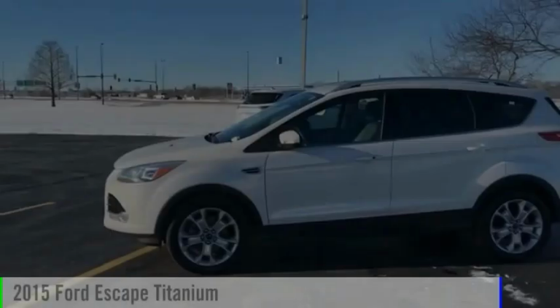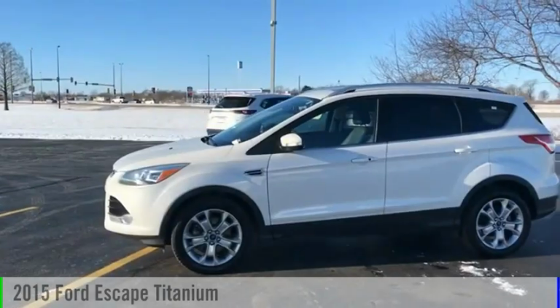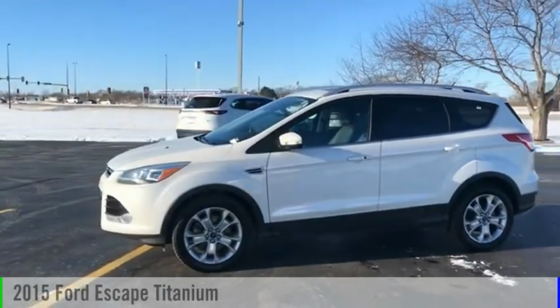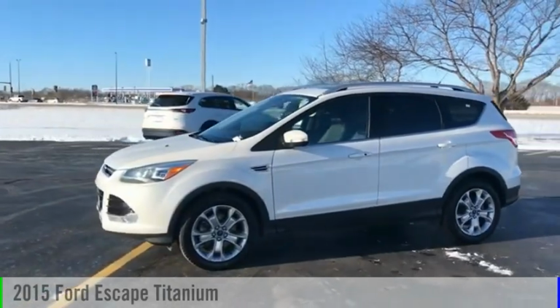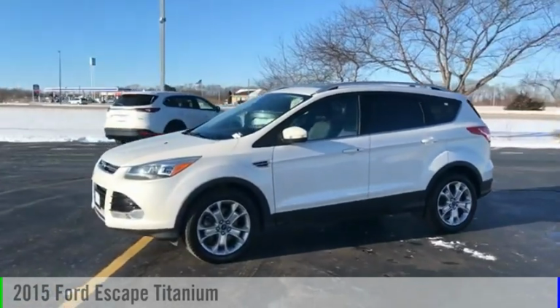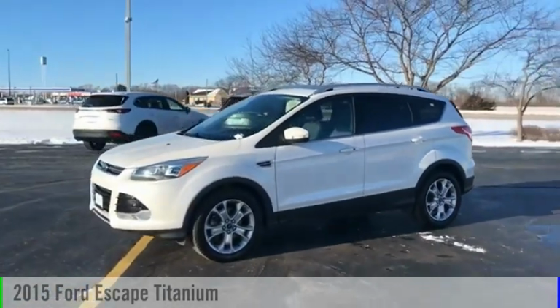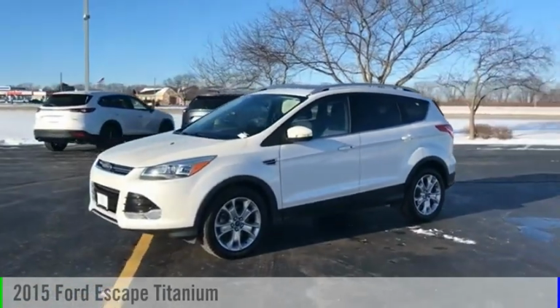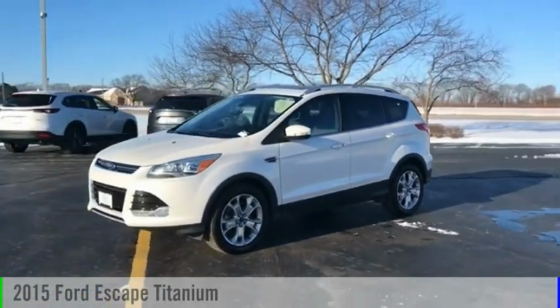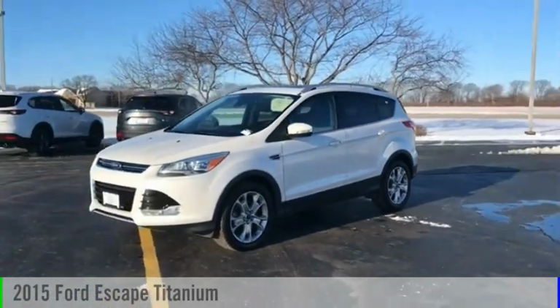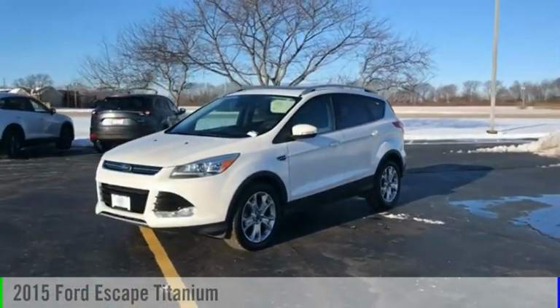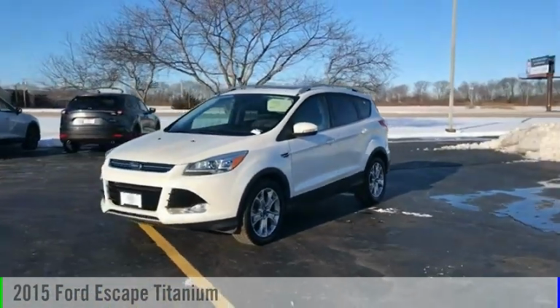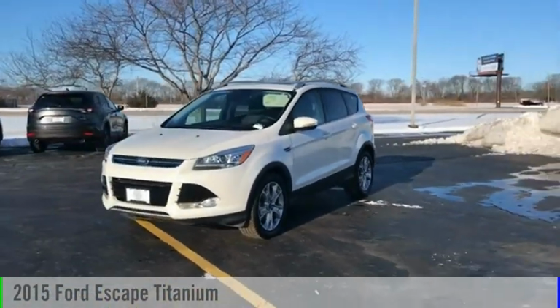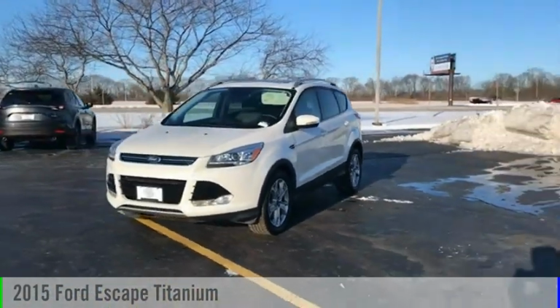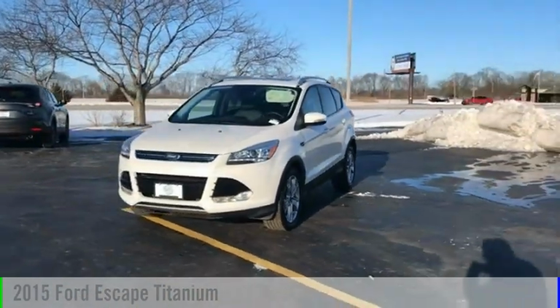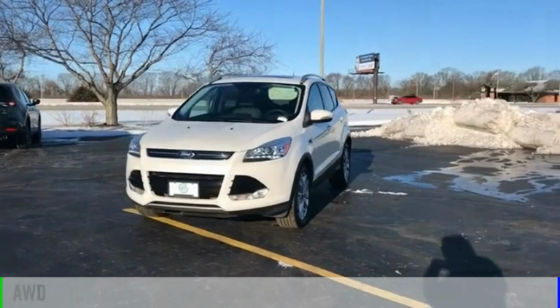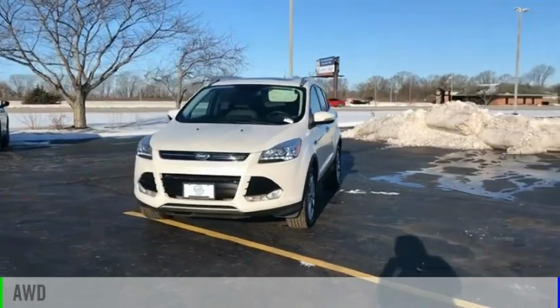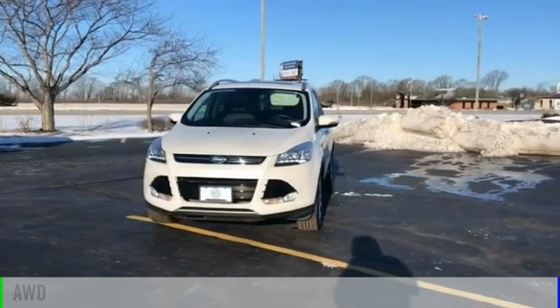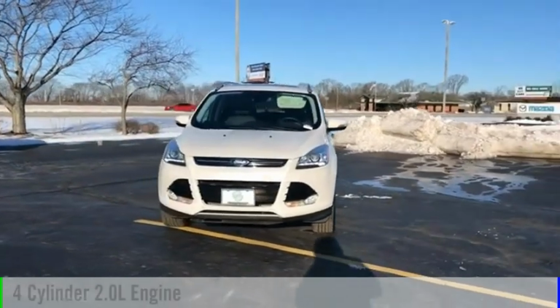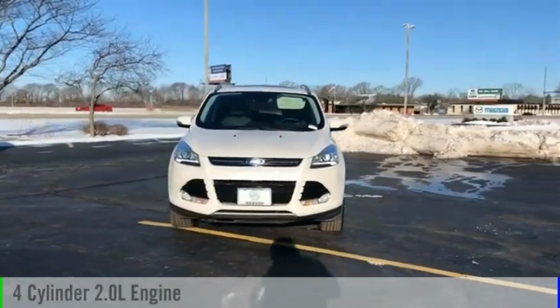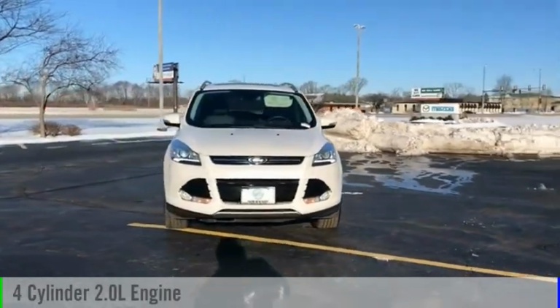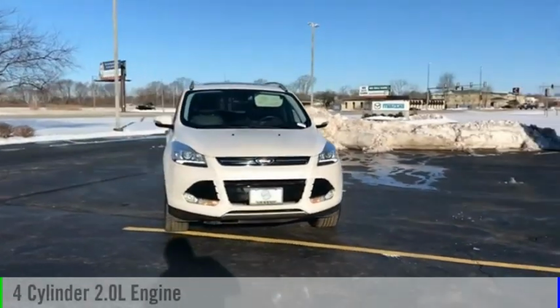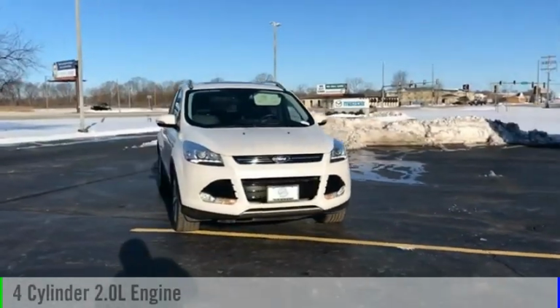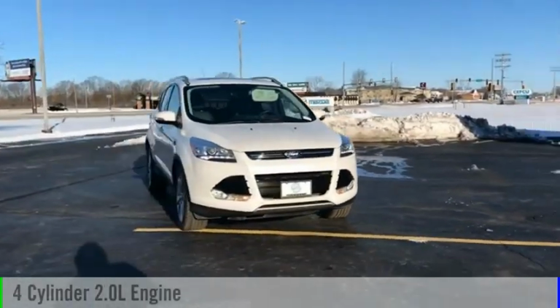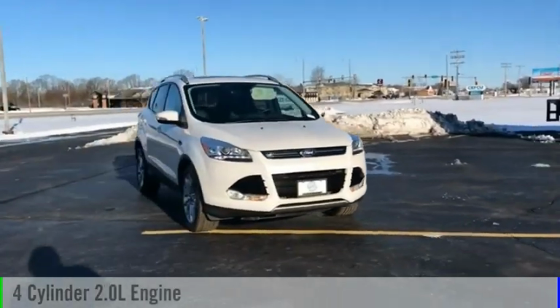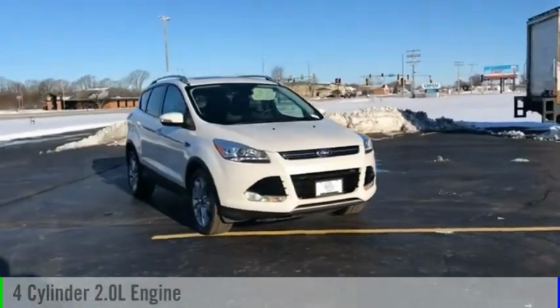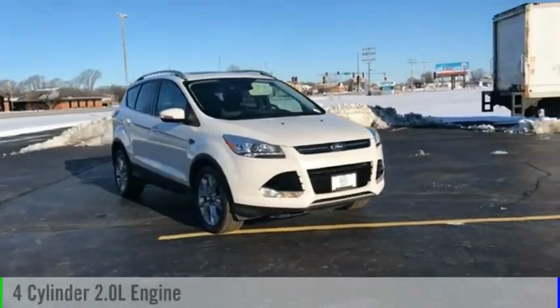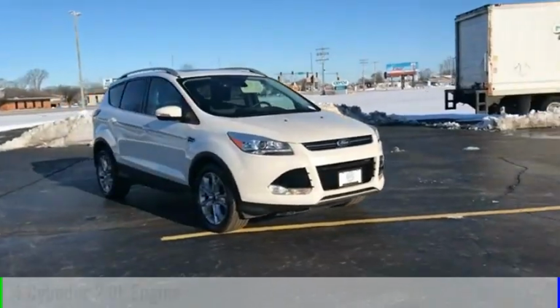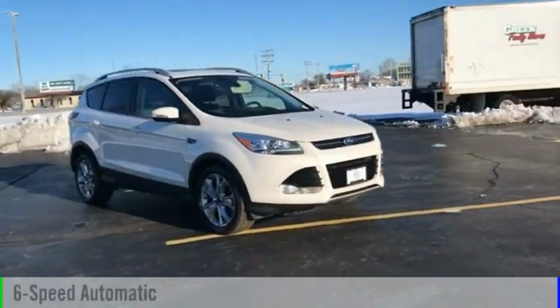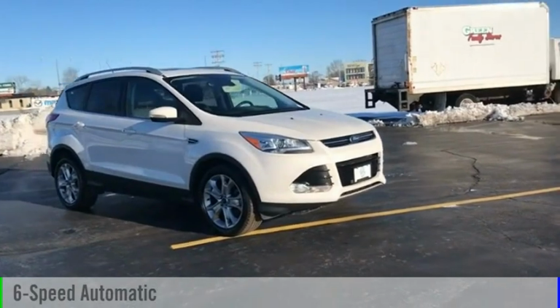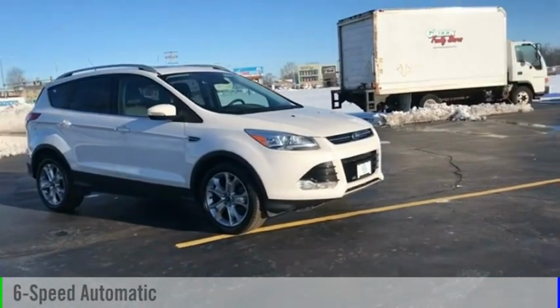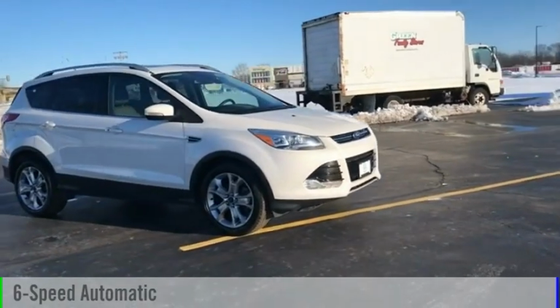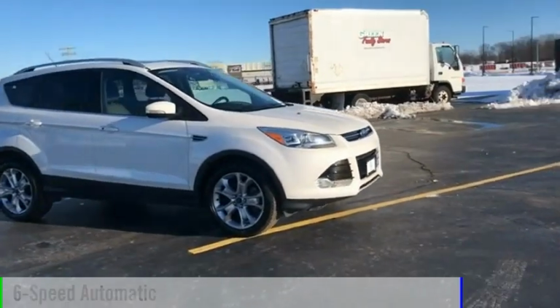We are pleased to show you the 2015 Escape. This vehicle is powered by an all-wheel drive, four-cylinder, 2.0-liter engine, and comes with a six-speed automatic transmission.